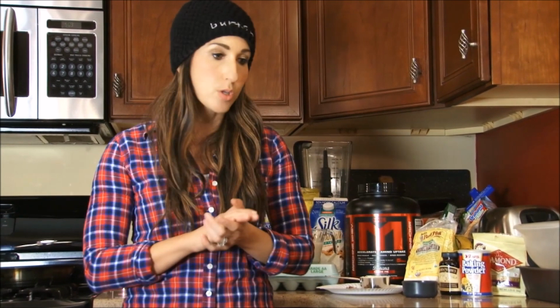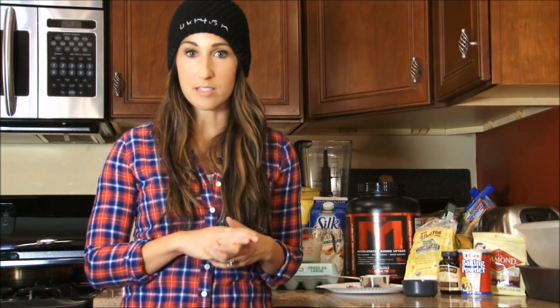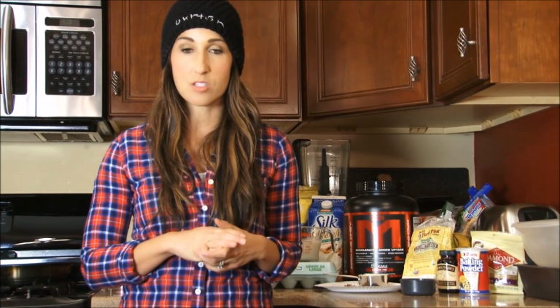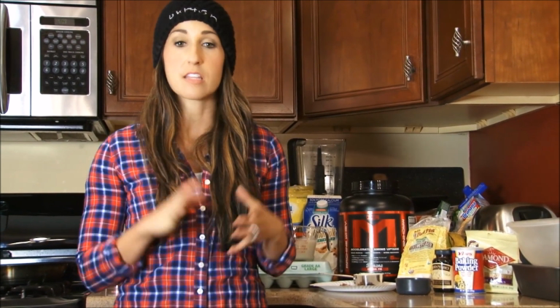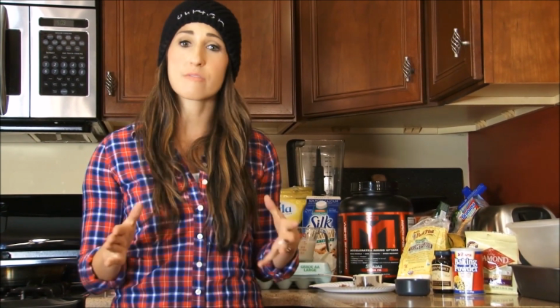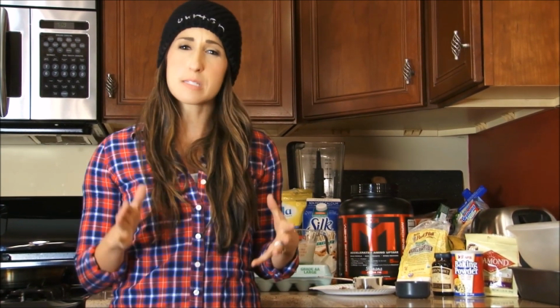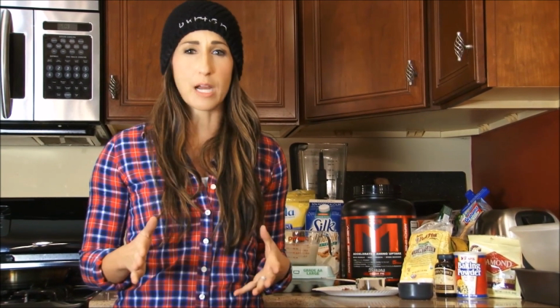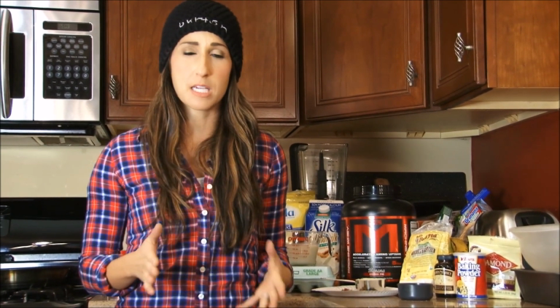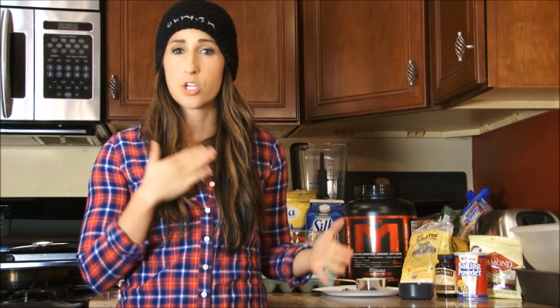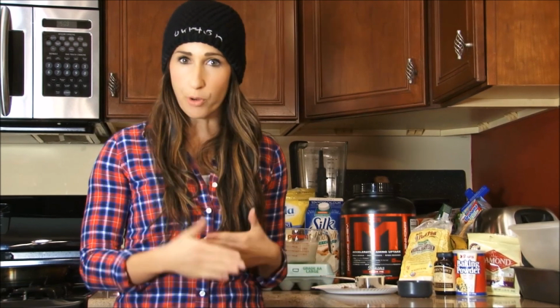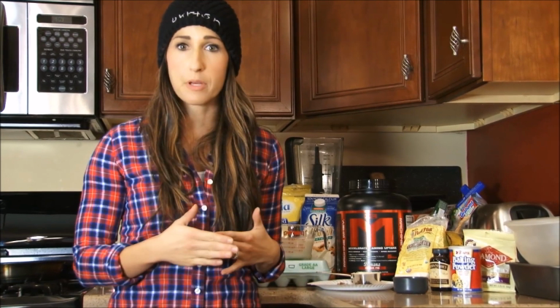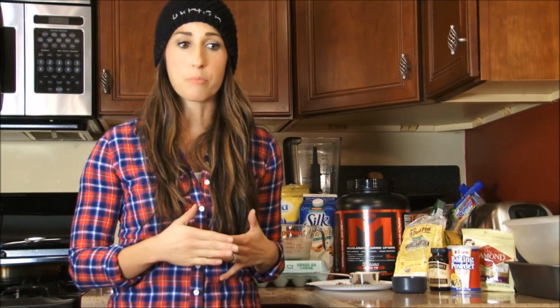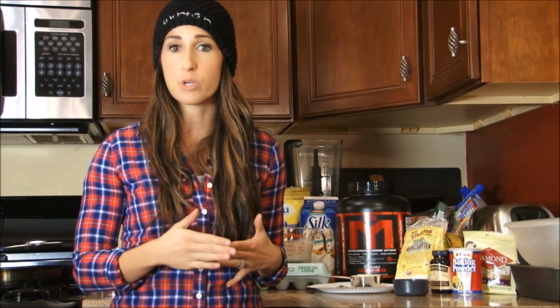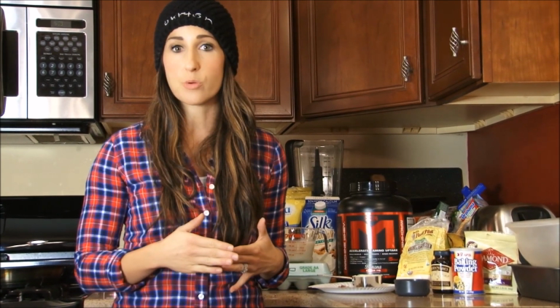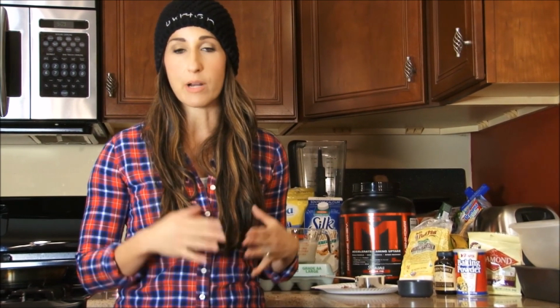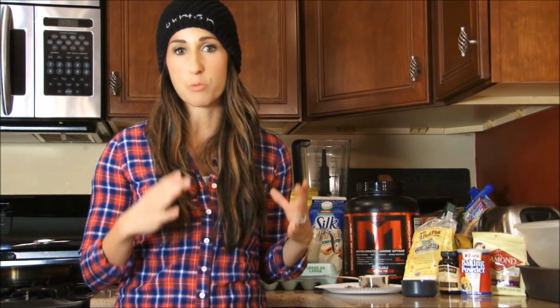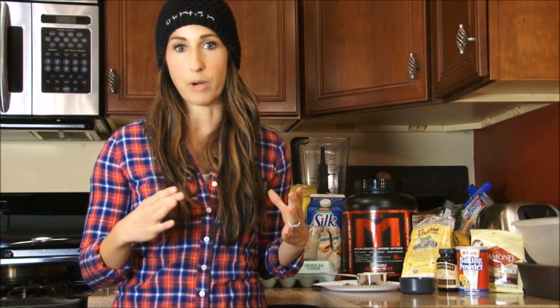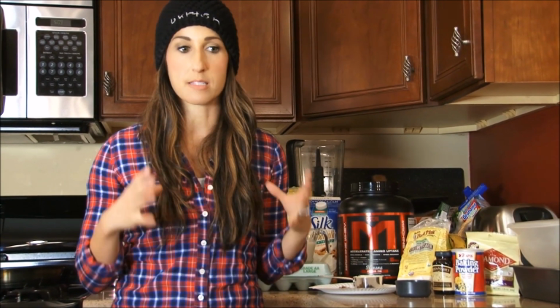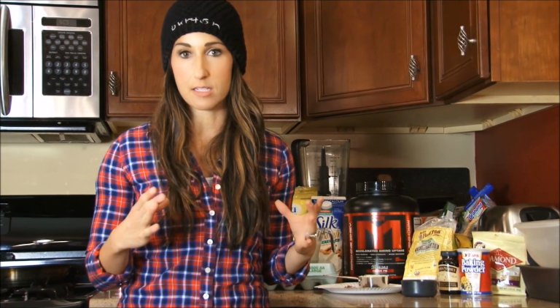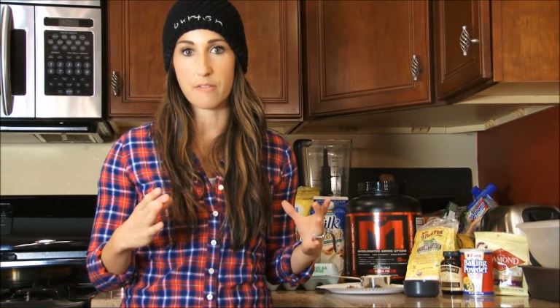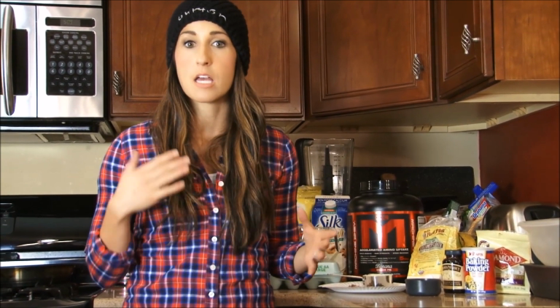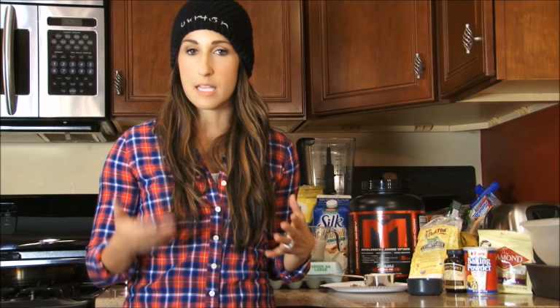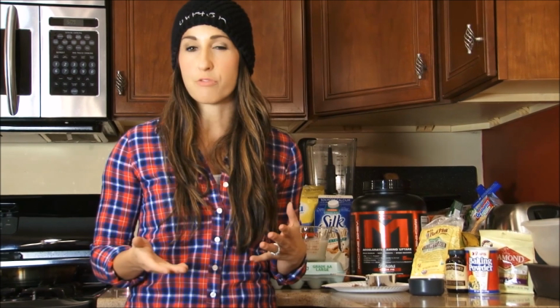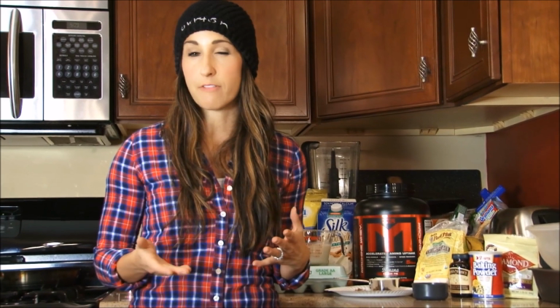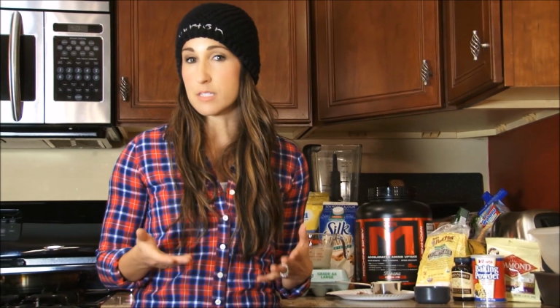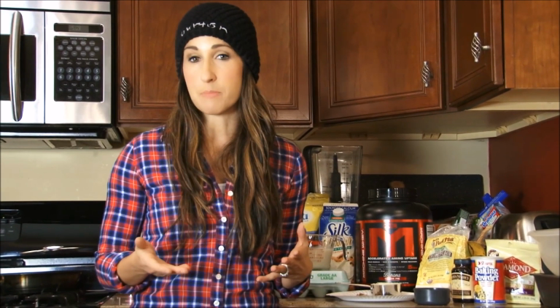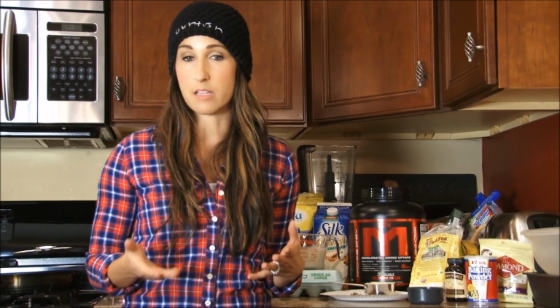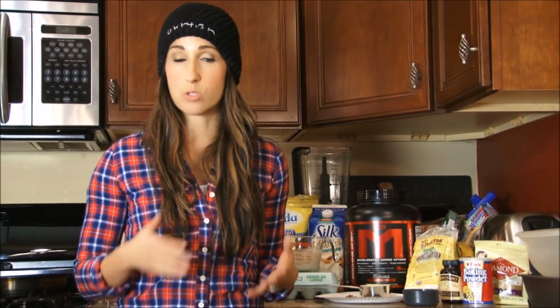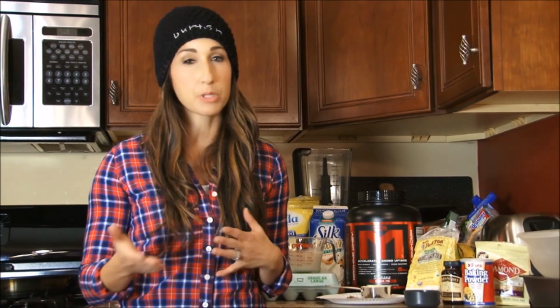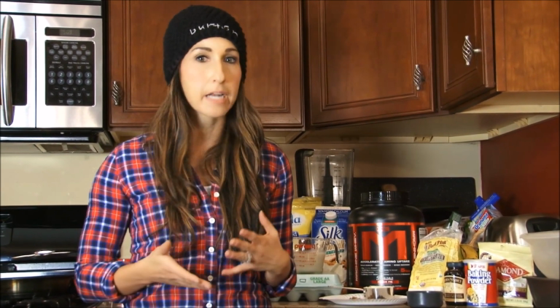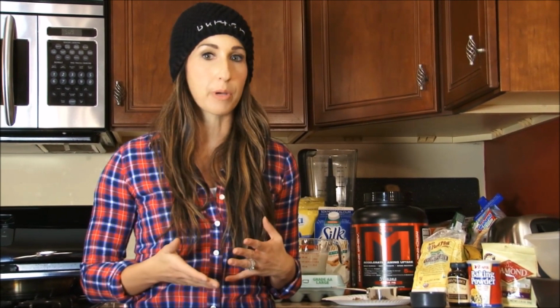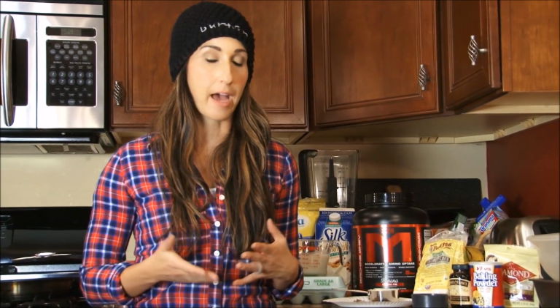So let's get started. This is a very simple recipe to prep, but you will need to allow time because the thickness of it takes about 45 to 60 minutes in the oven, so do plan ahead a little bit with that.